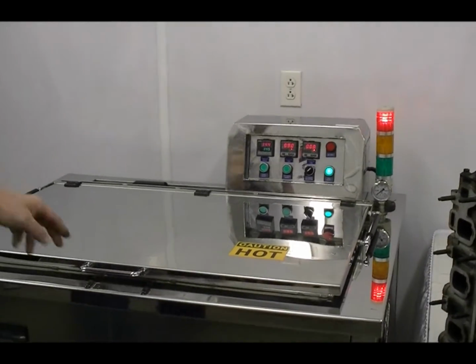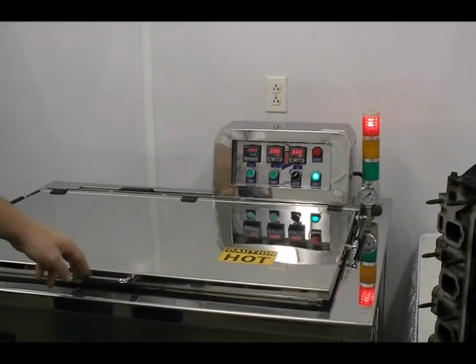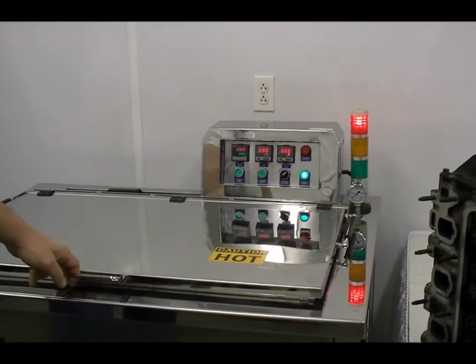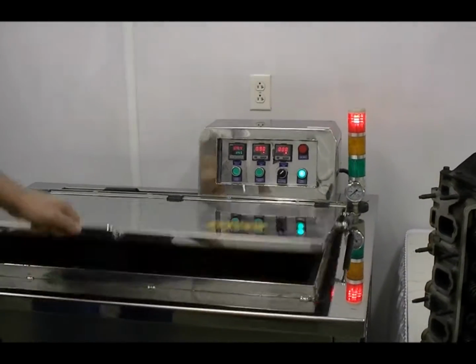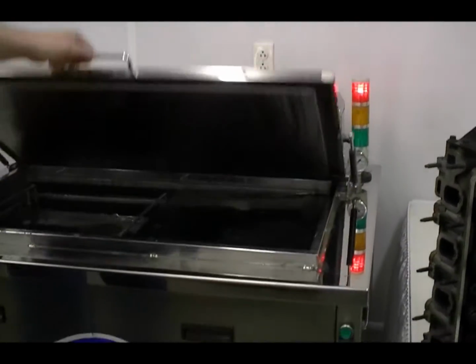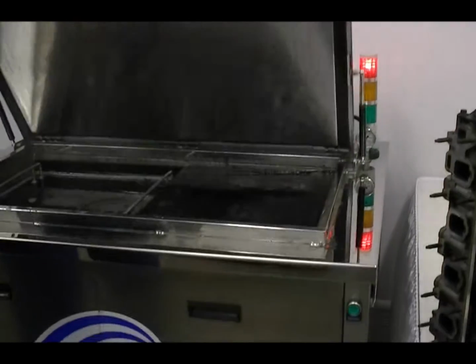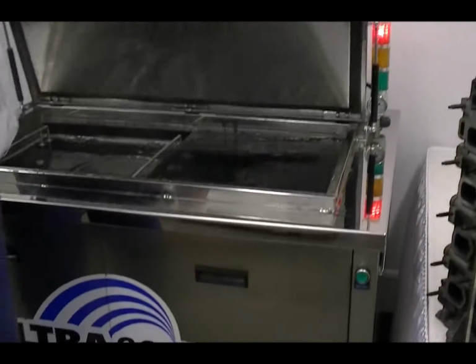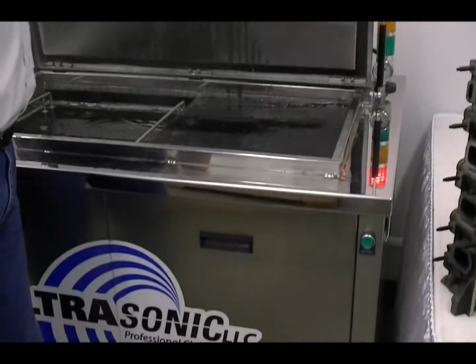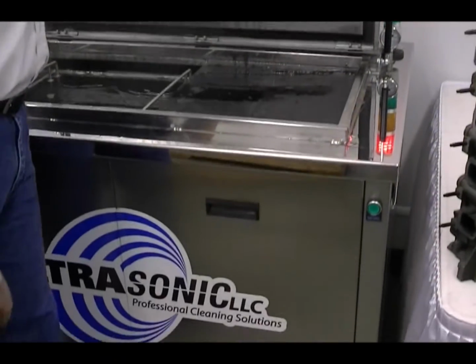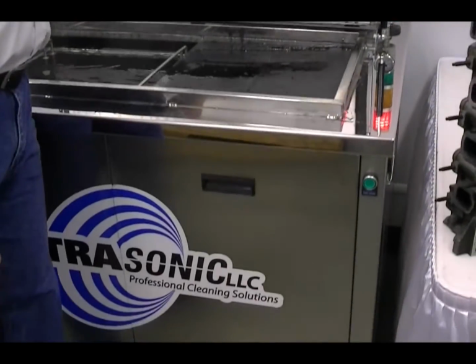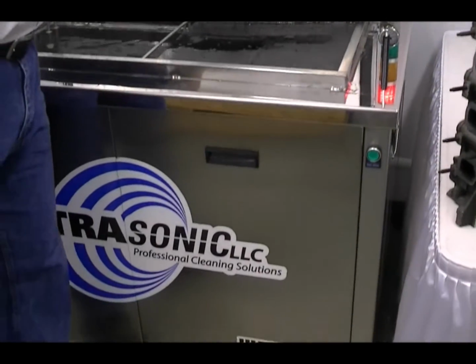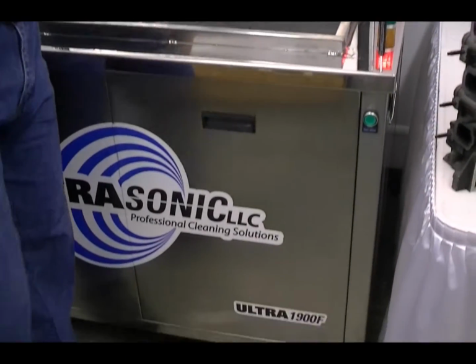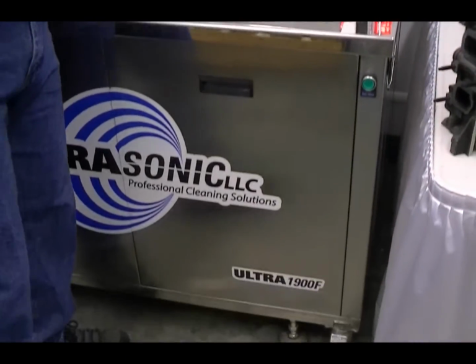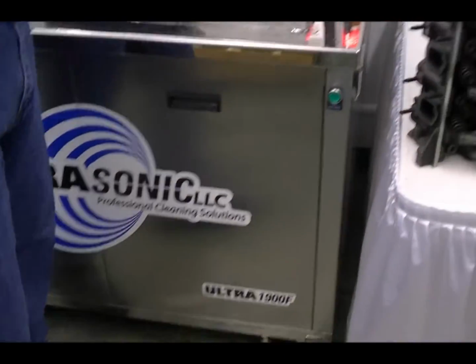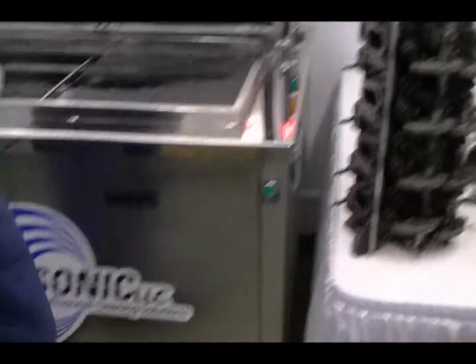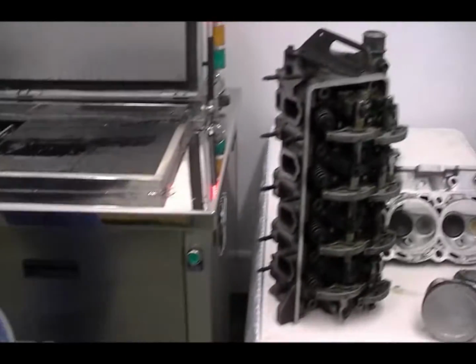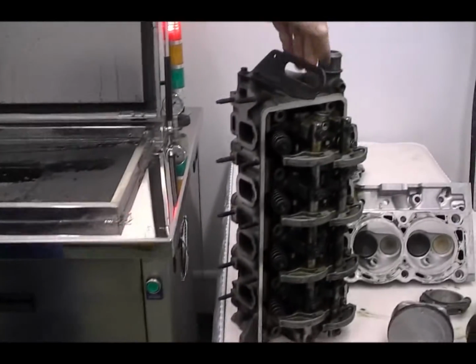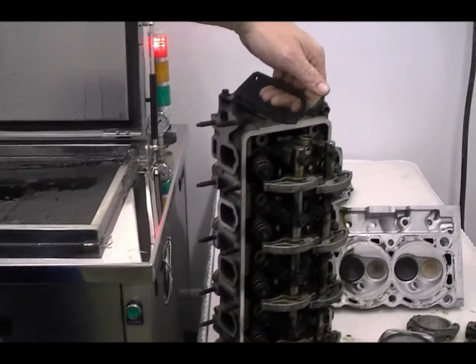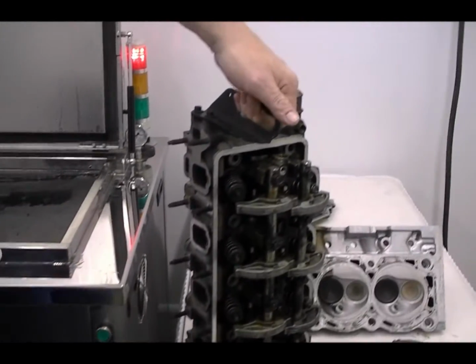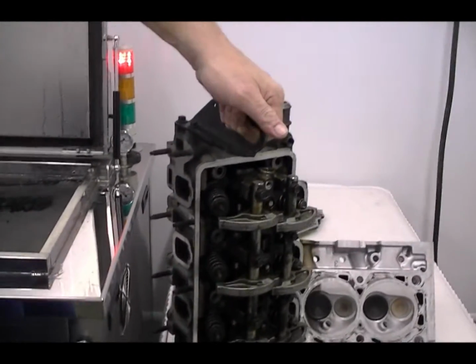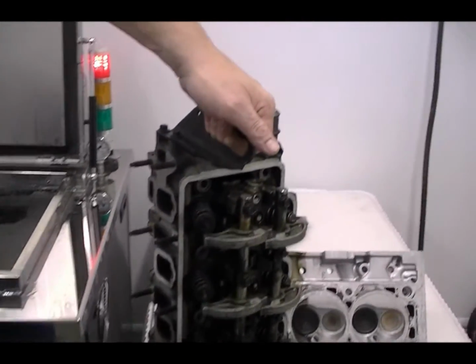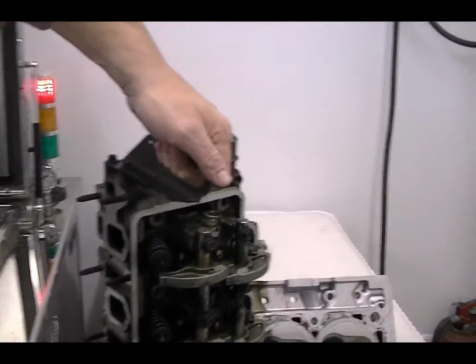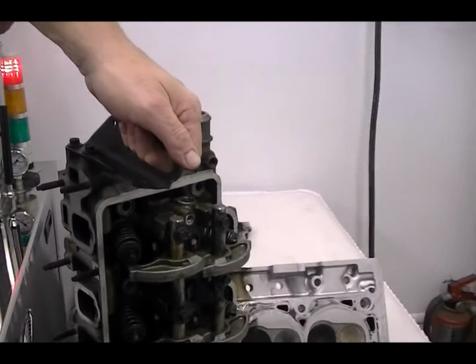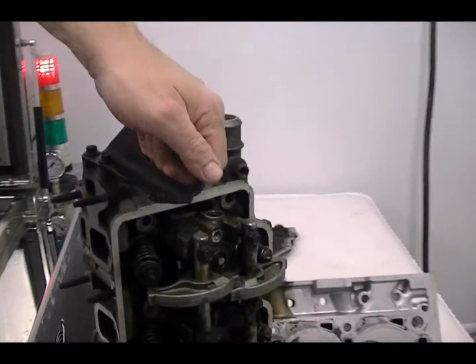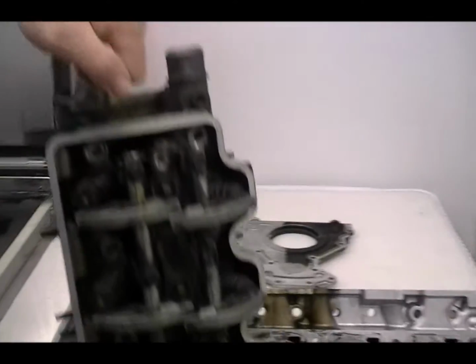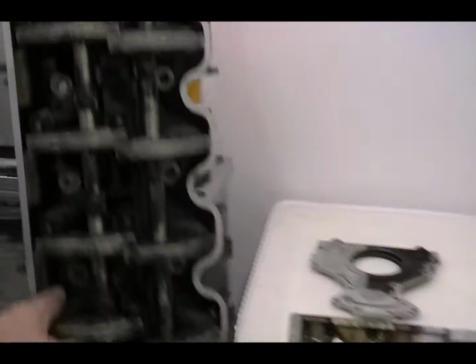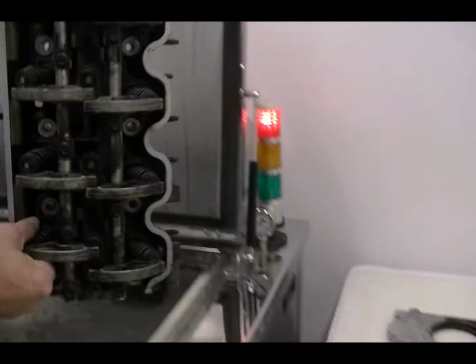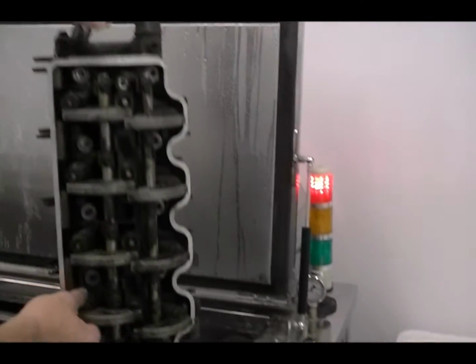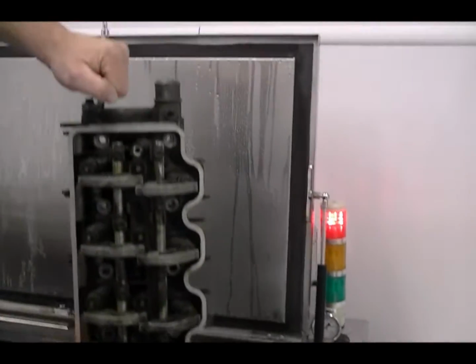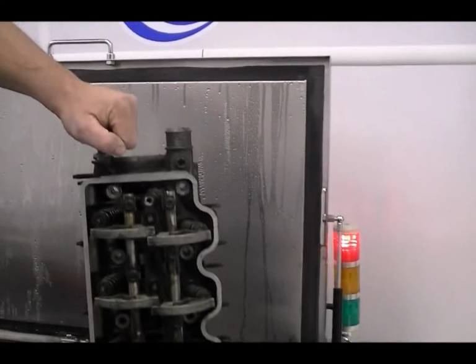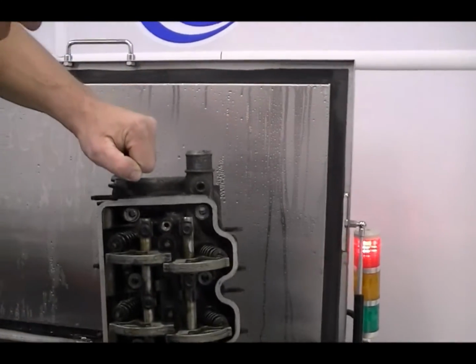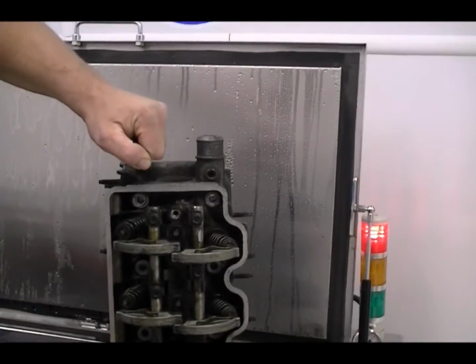We're going to raise the lid up here. And this is the cylinder head we're going to clean — it's a dirty cylinder head right off the car. We're going to set it up here on our staging area.